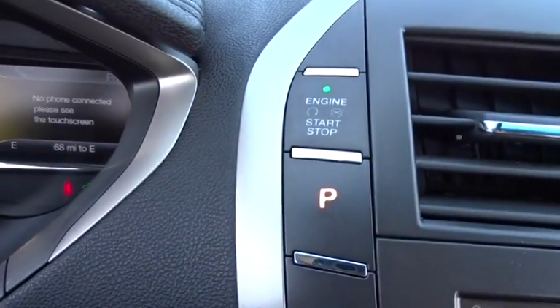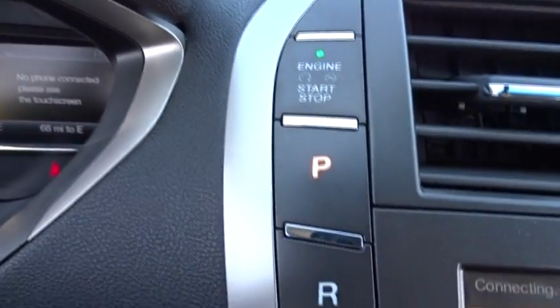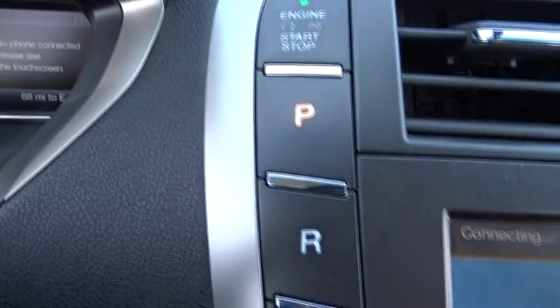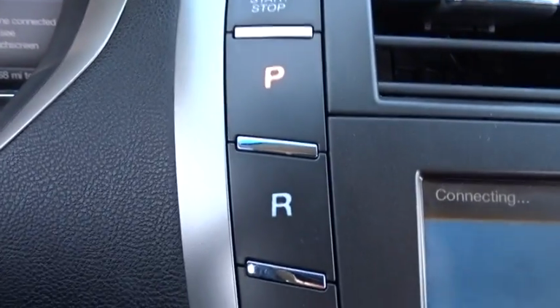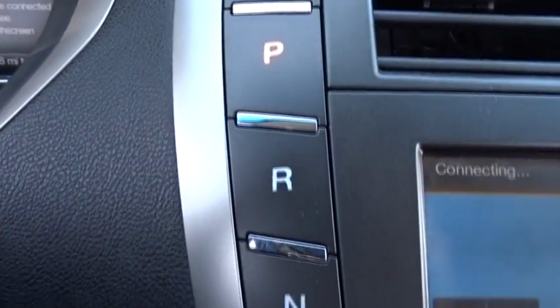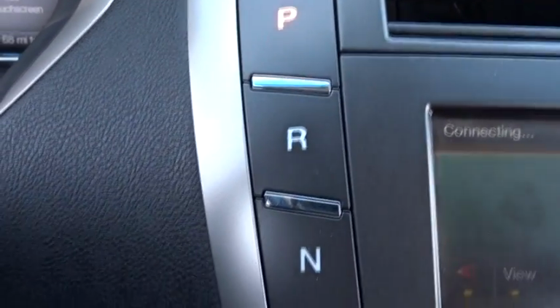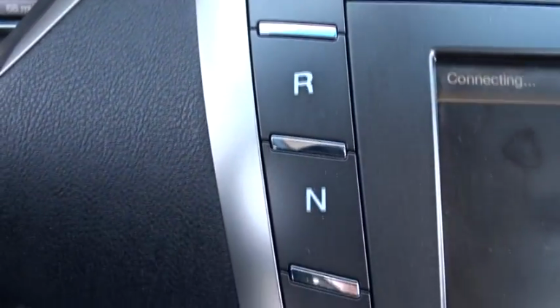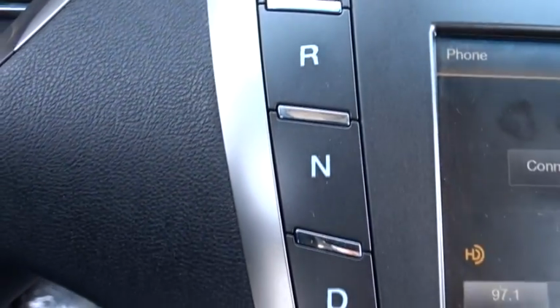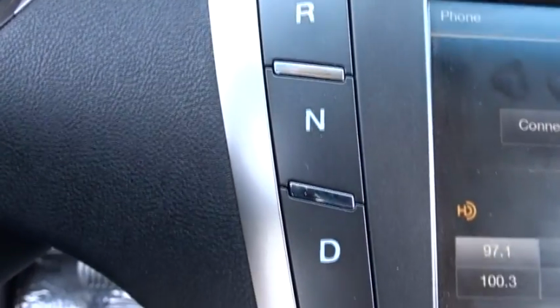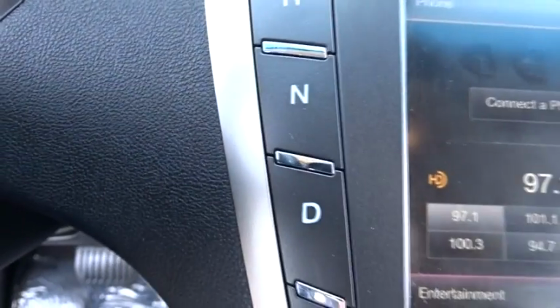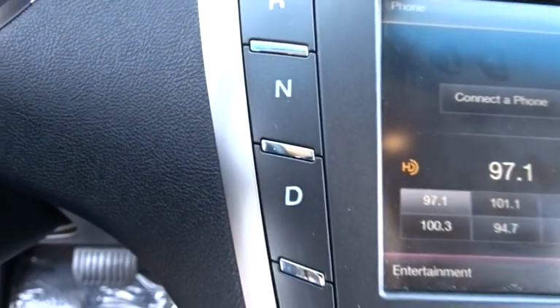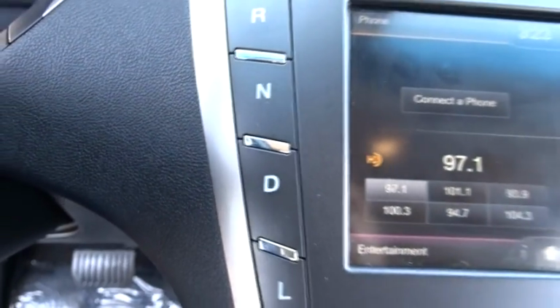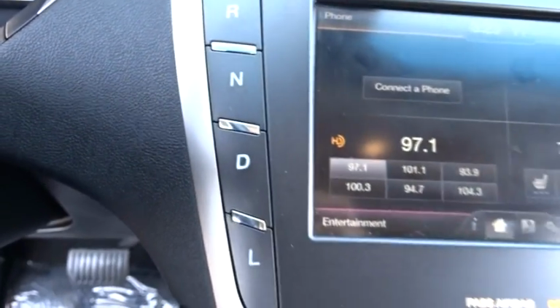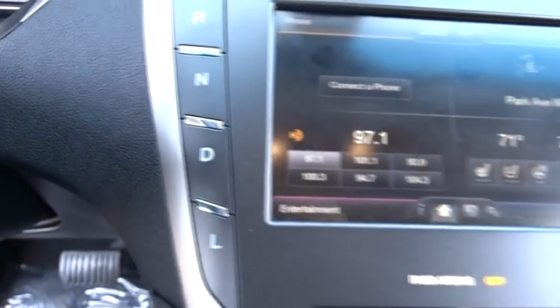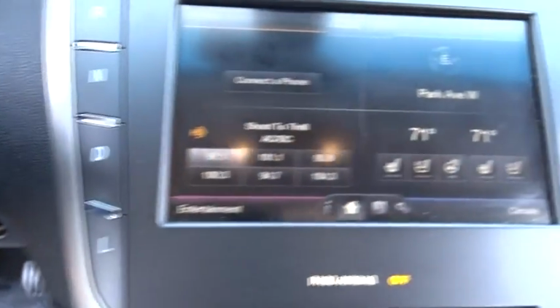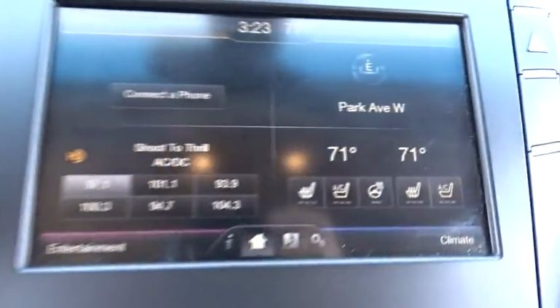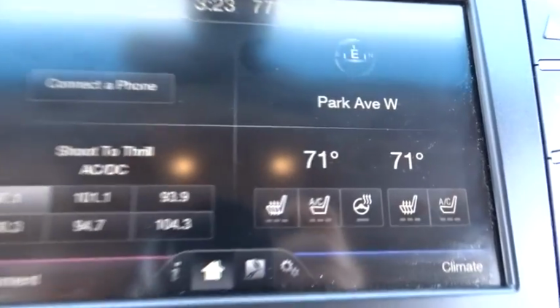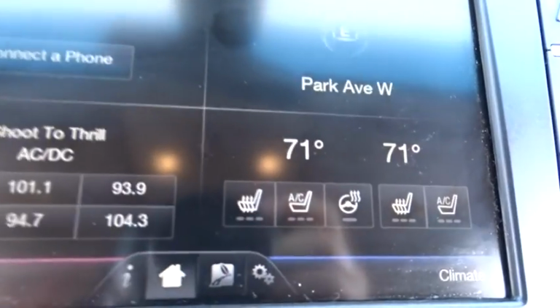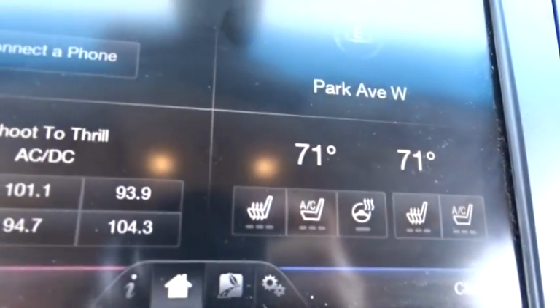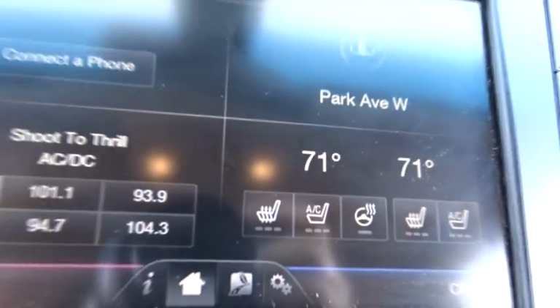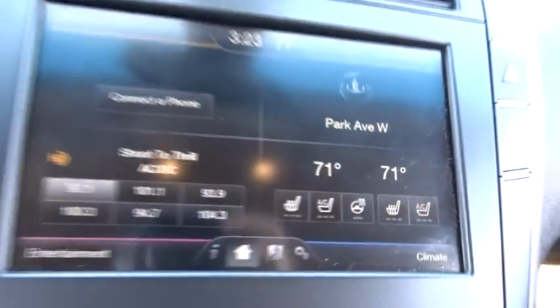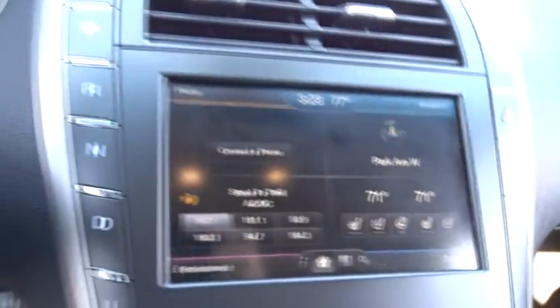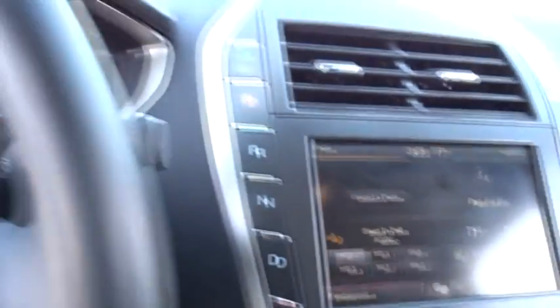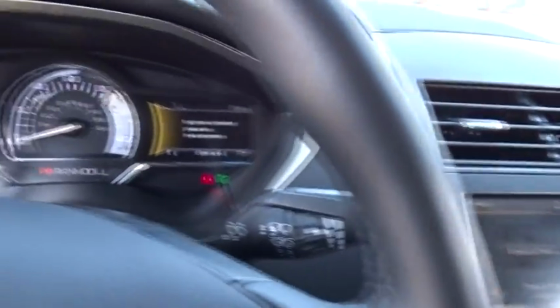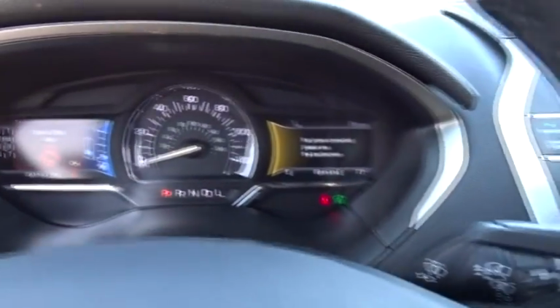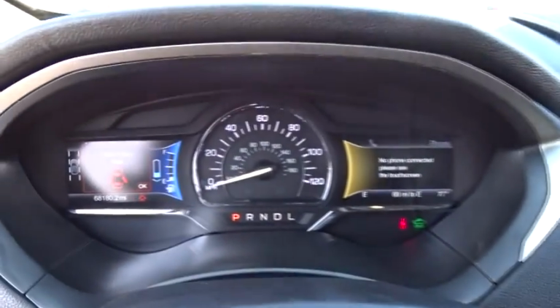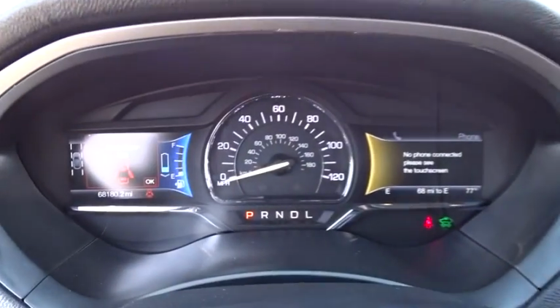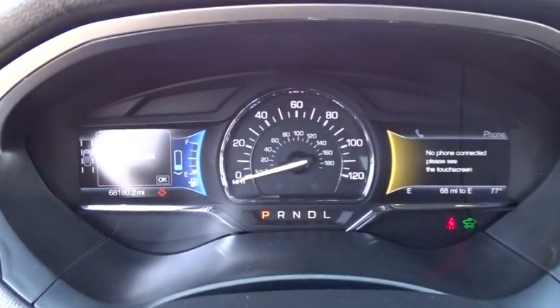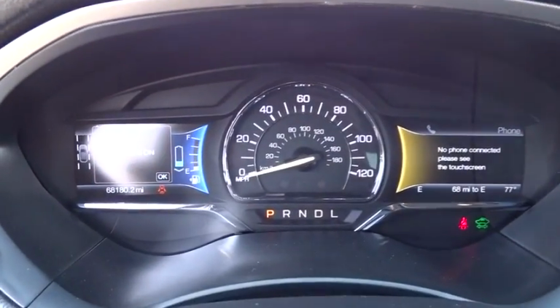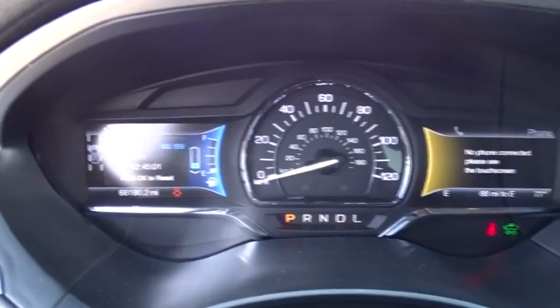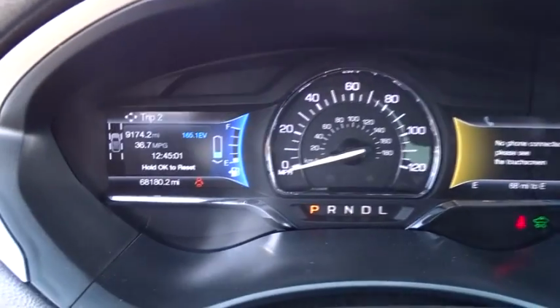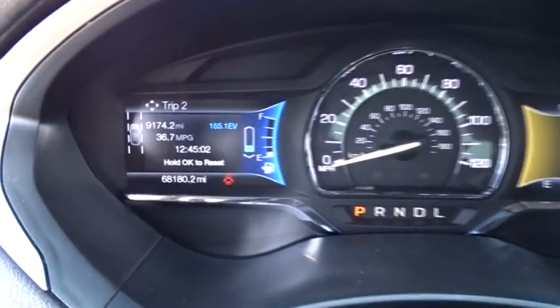Leather-wrapped steering wheel, Bluetooth, adjustable steering wheel, power steering, four-wheel disc brakes, cruise control, auto-dimming rear-view mirror, floor mats, keyless start, aluminum wheels, rear defrost.